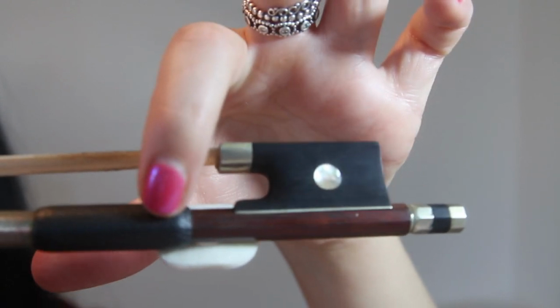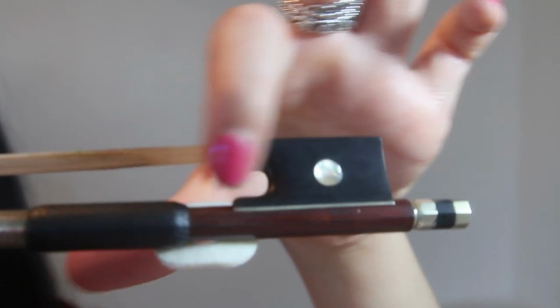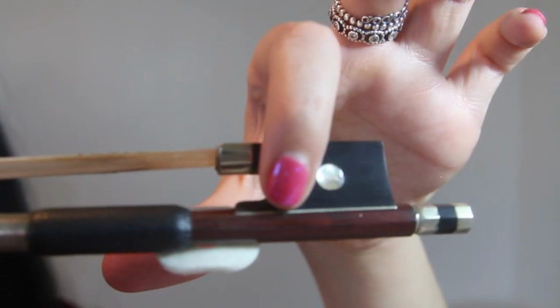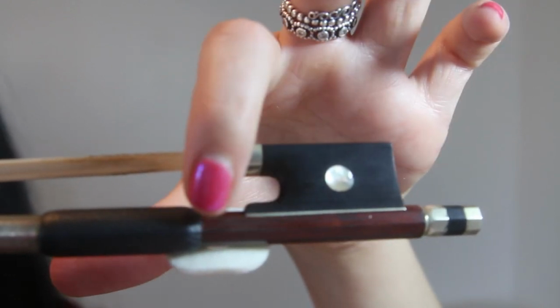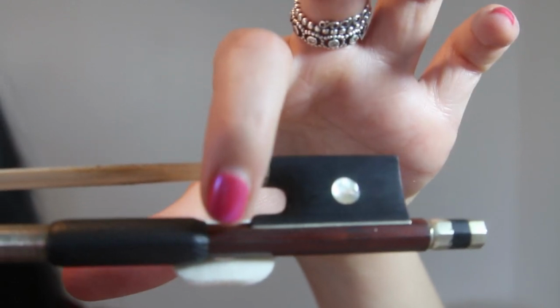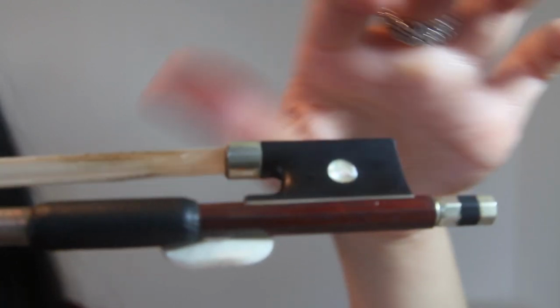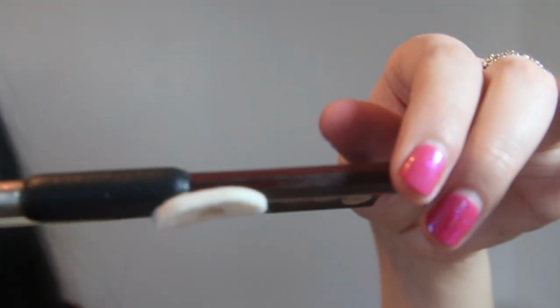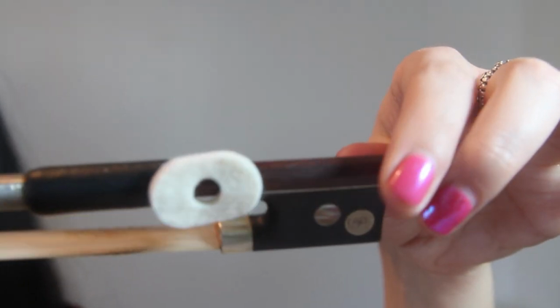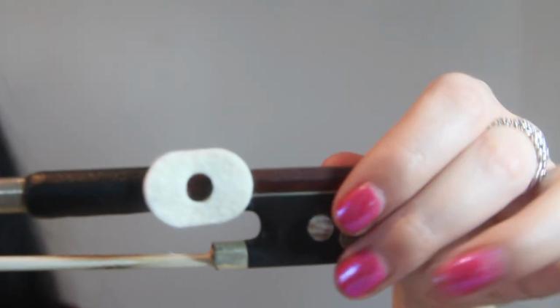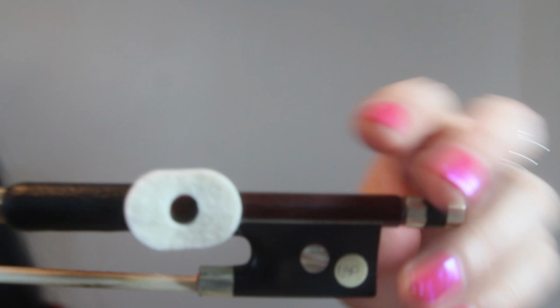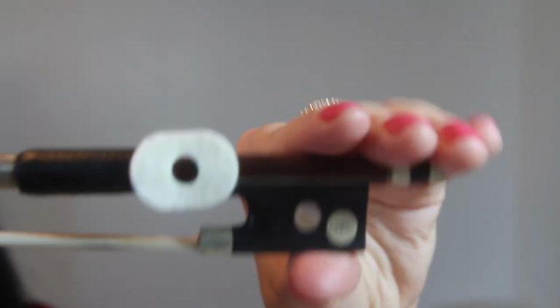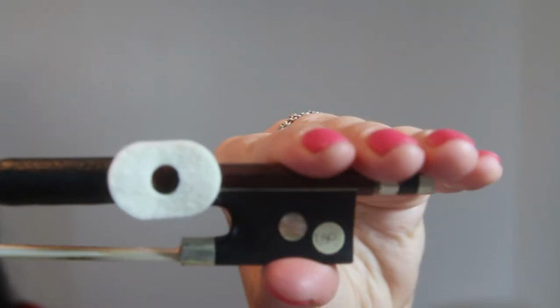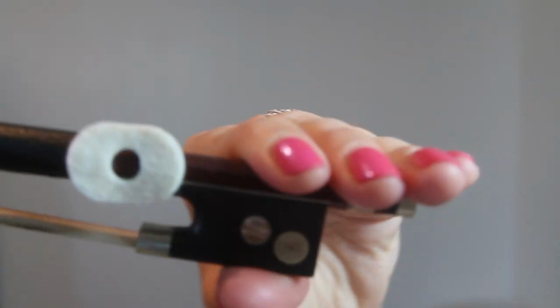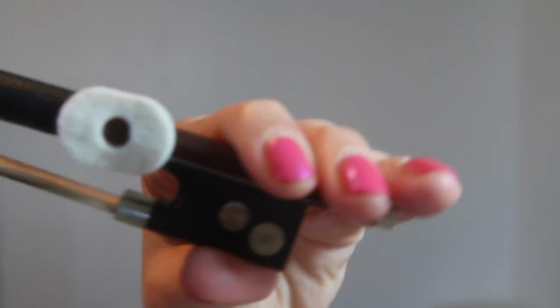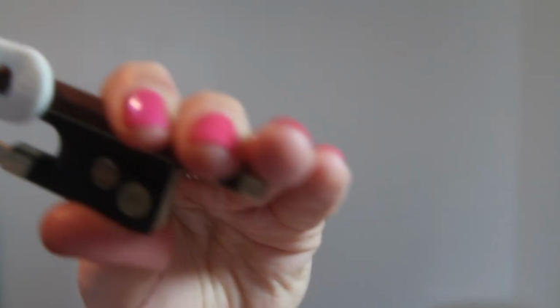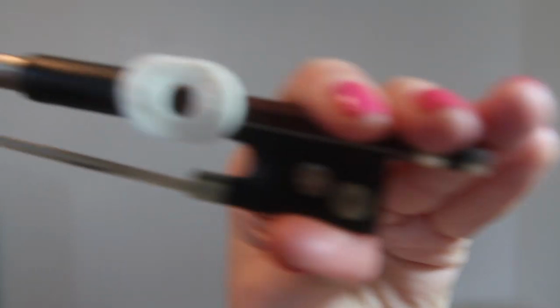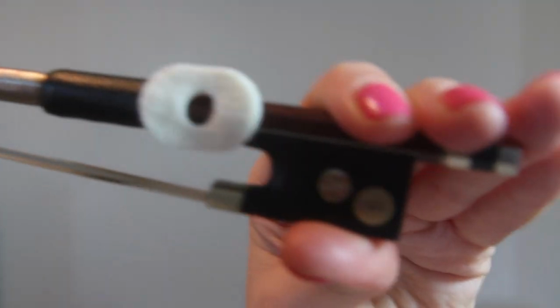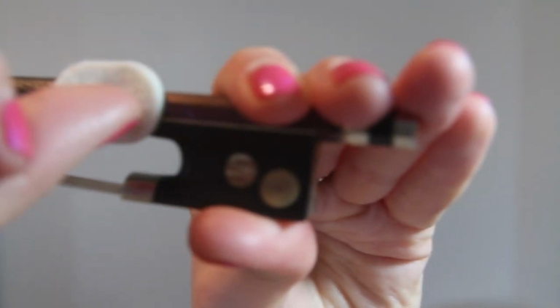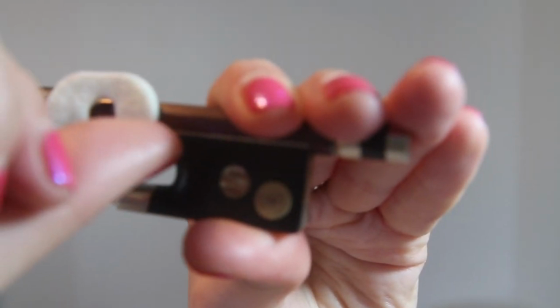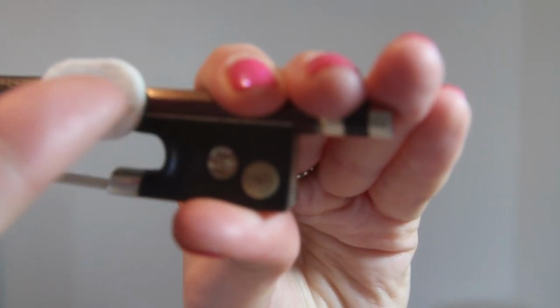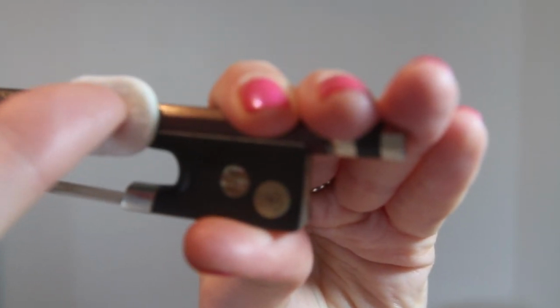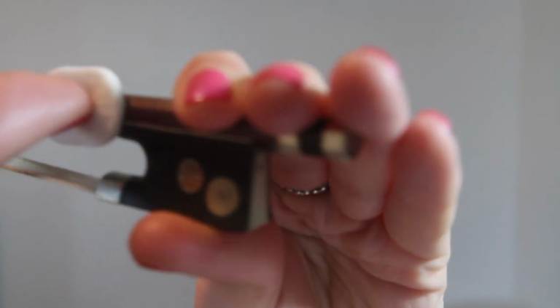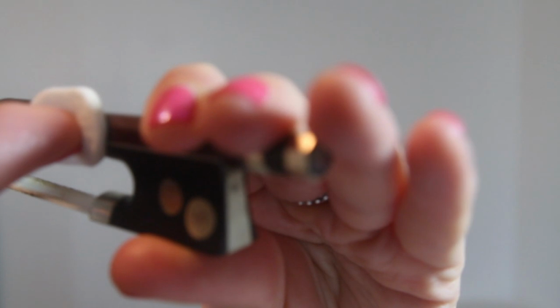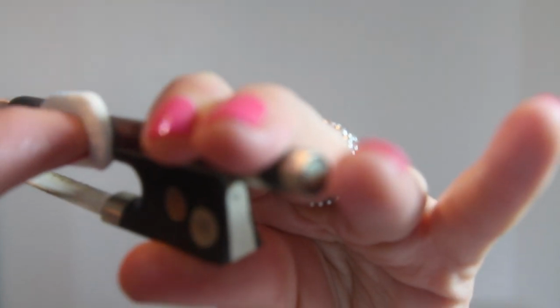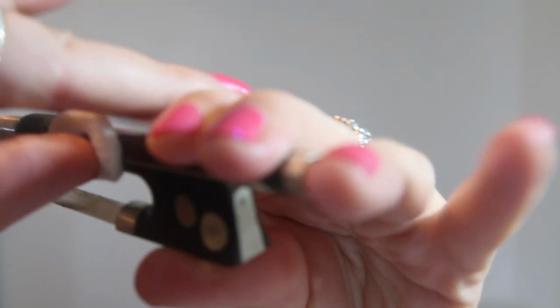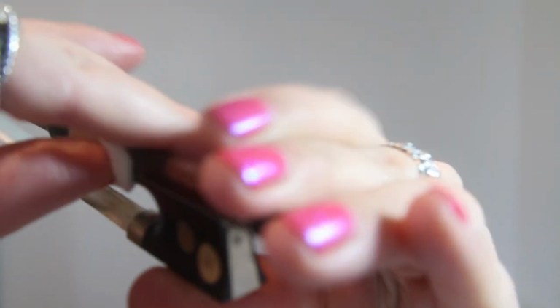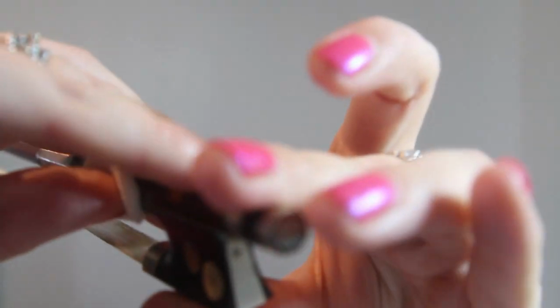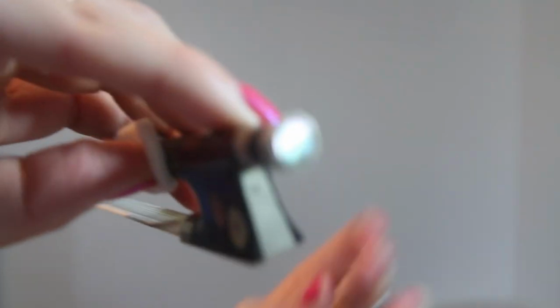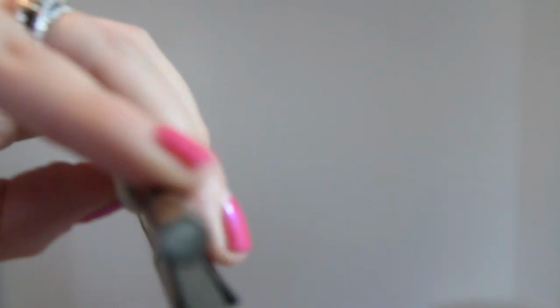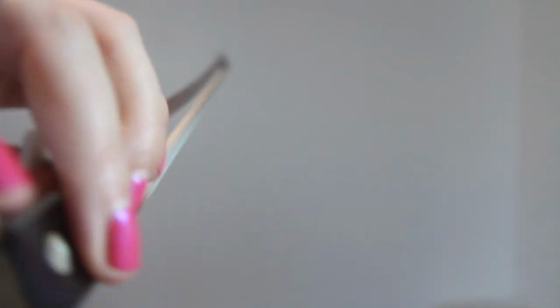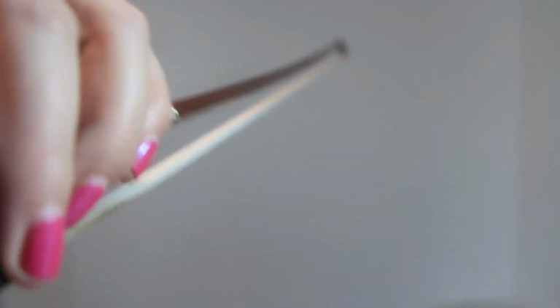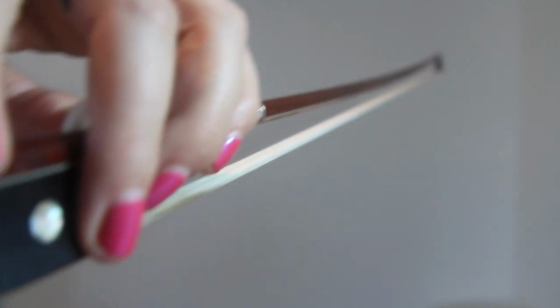If I turn the bow over the other way, you can see that the hole is not there, and the hole is not there — the hole is going to be right there. And then when you go to put your thumb in, you're putting your thumb in like that, and then you can grip the bow as you normally would.